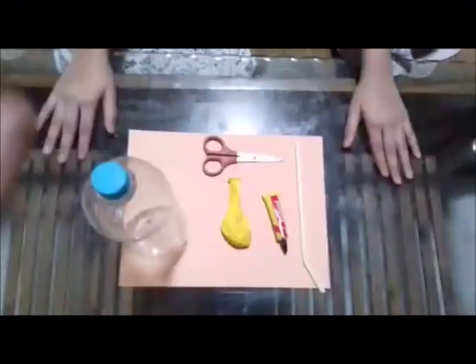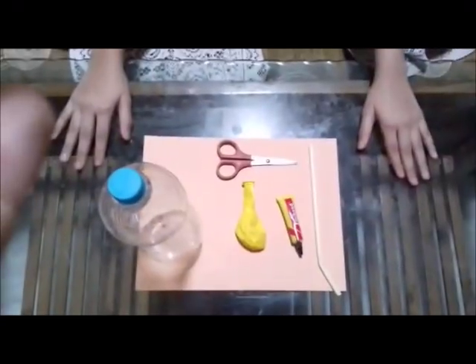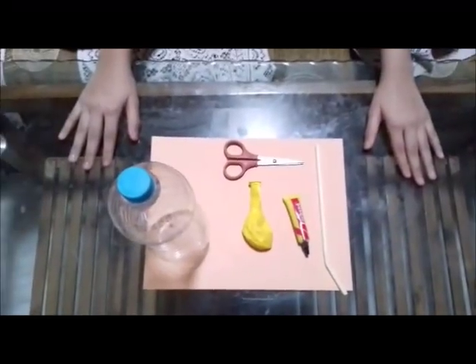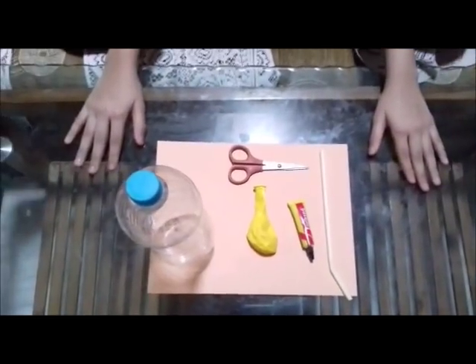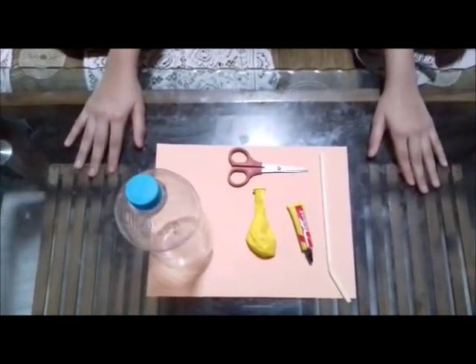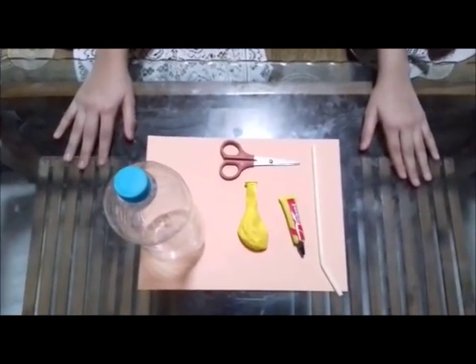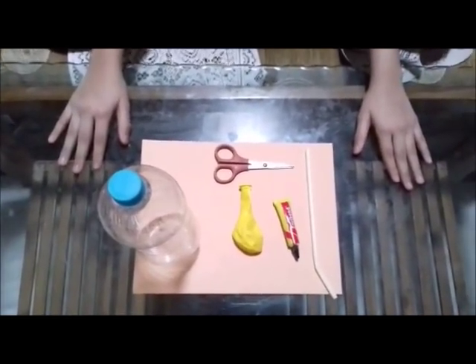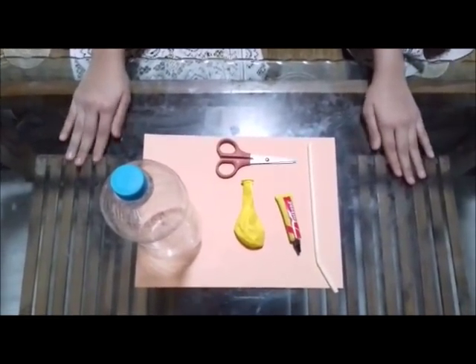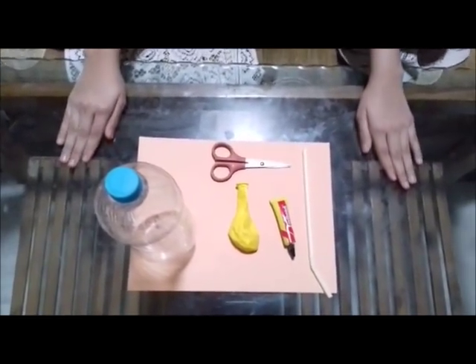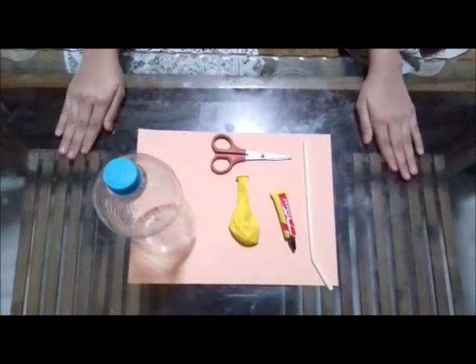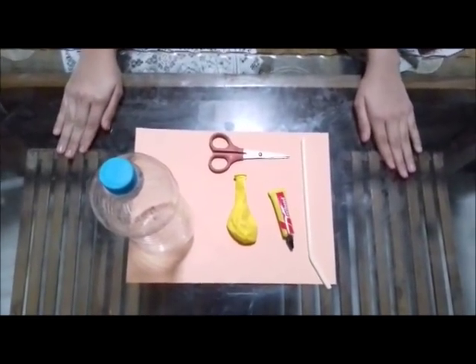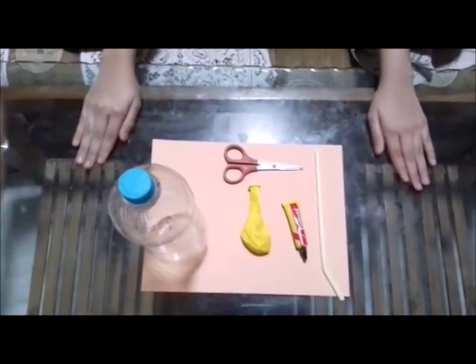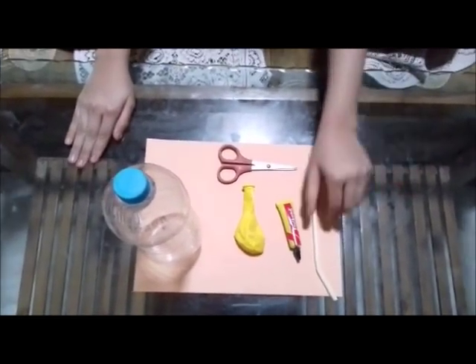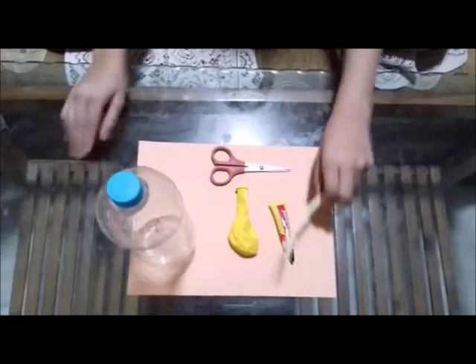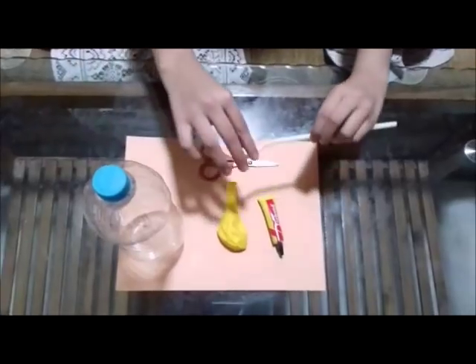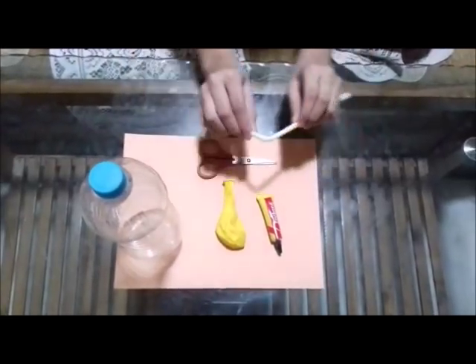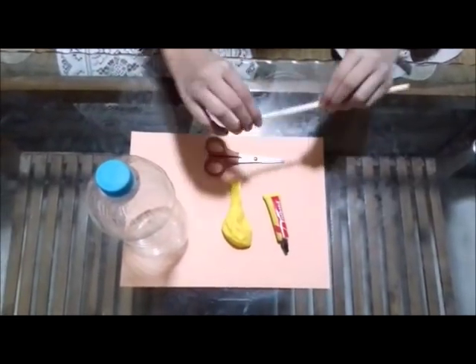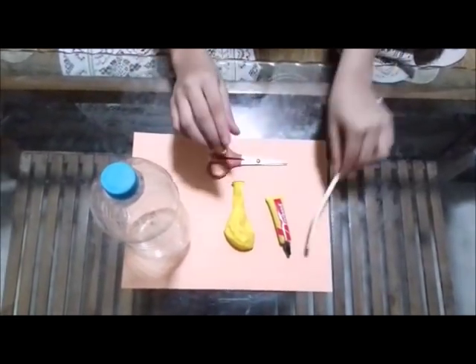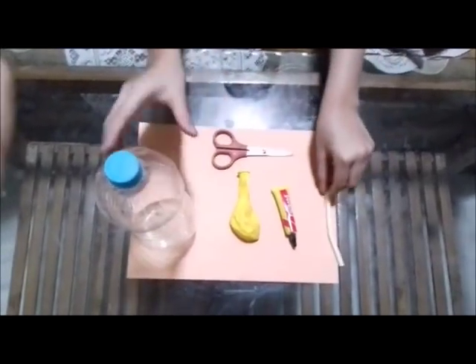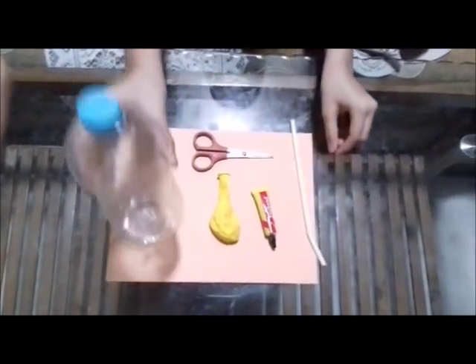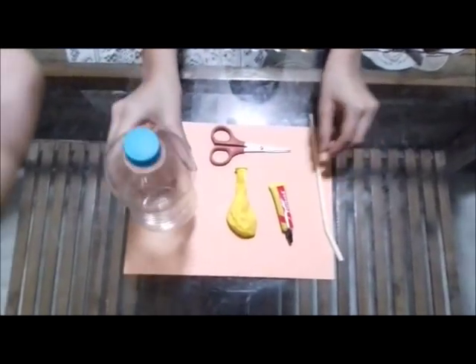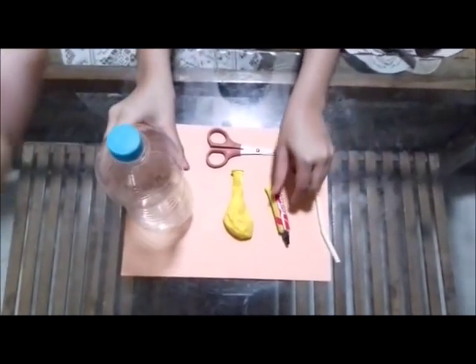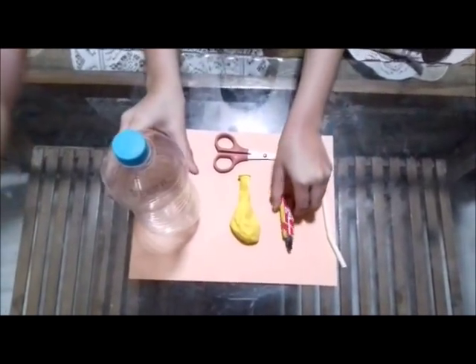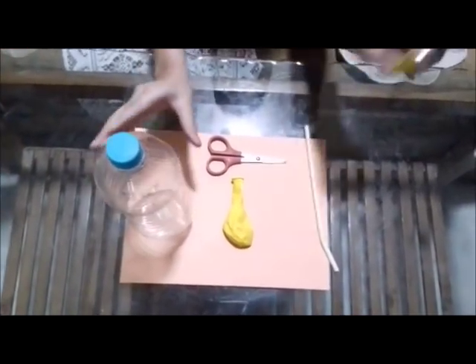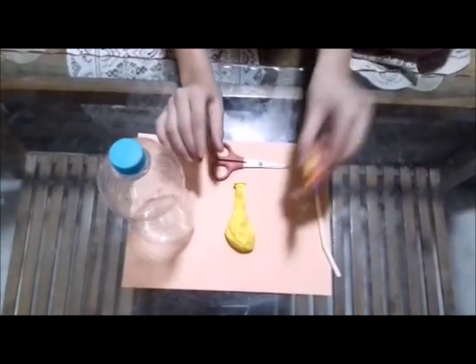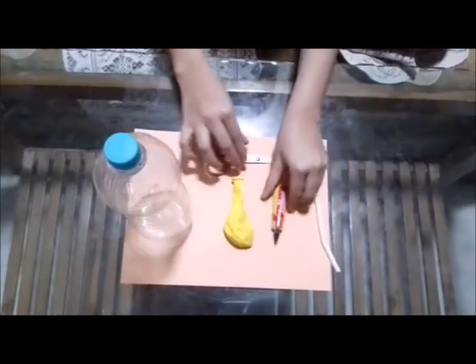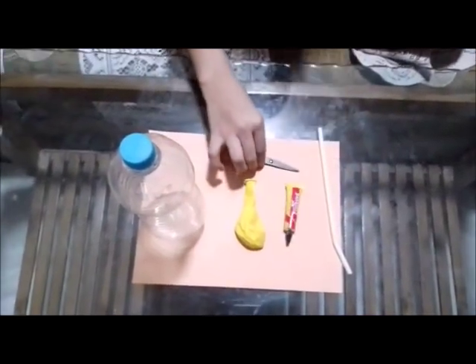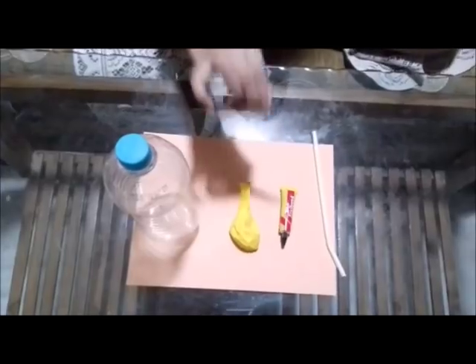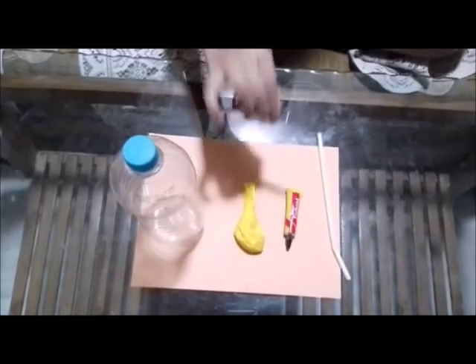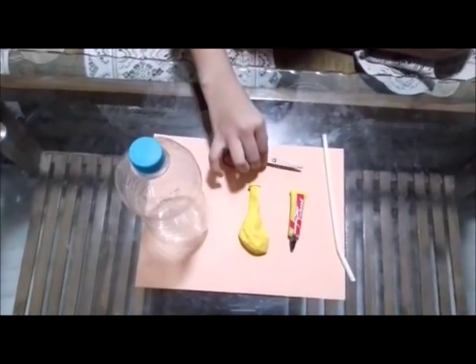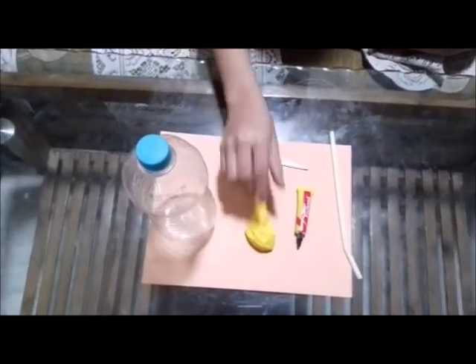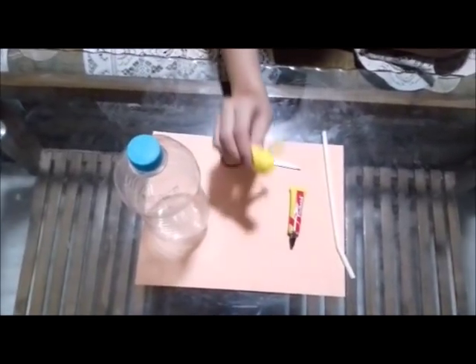Hi there! Today we are making a balloon bottle pump. For this we will need a straw that bends, a plastic bottle, adhesive rubber glue, a pair of scissors, and a balloon.